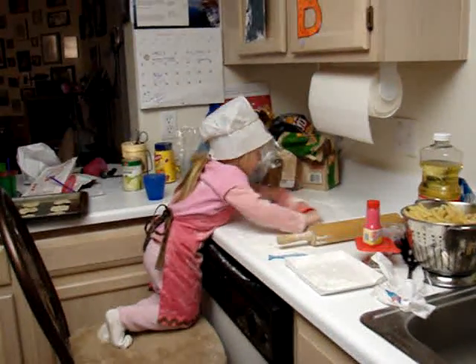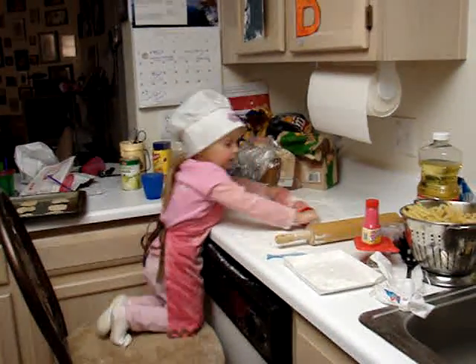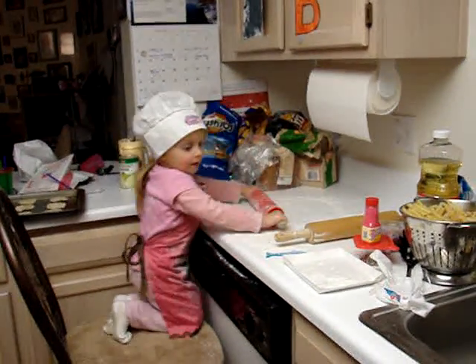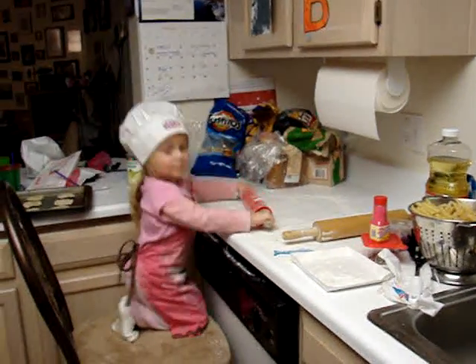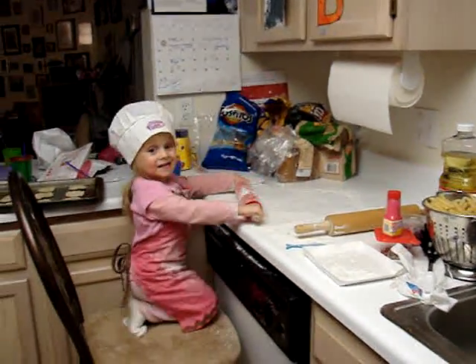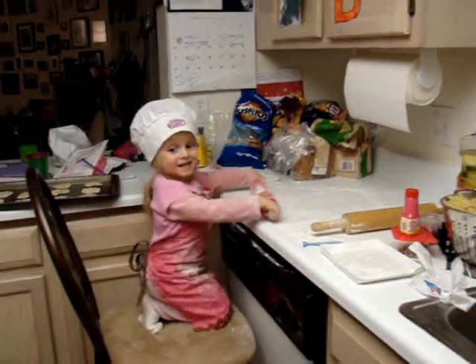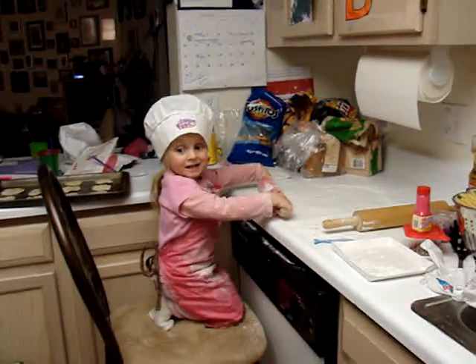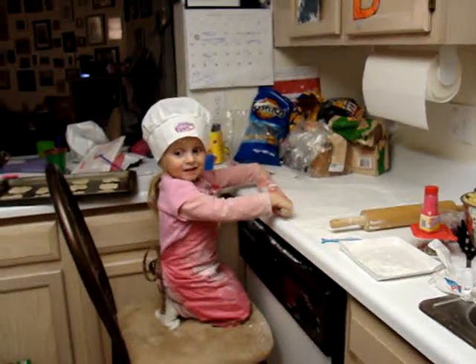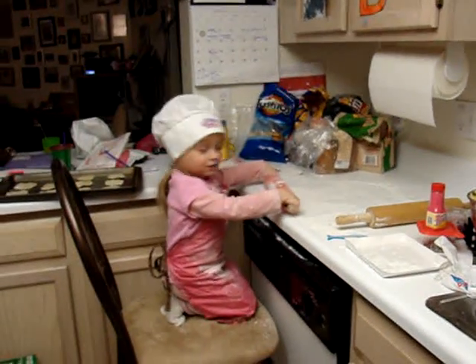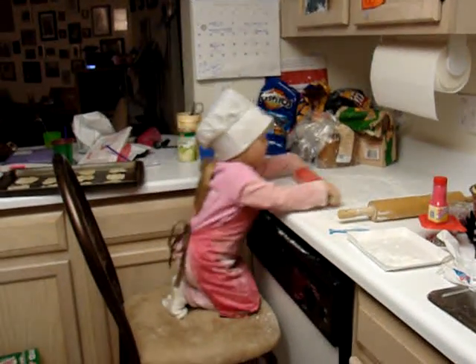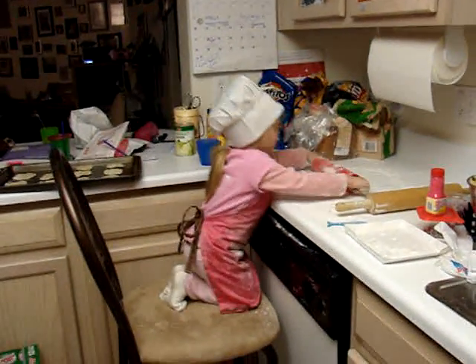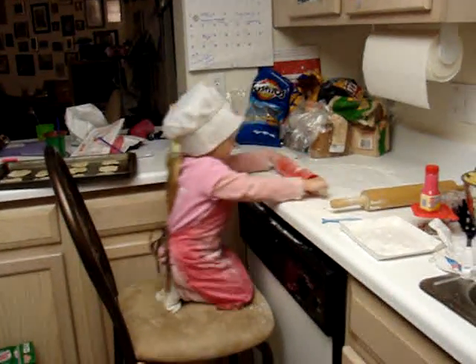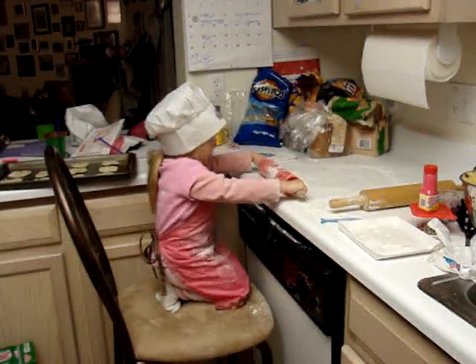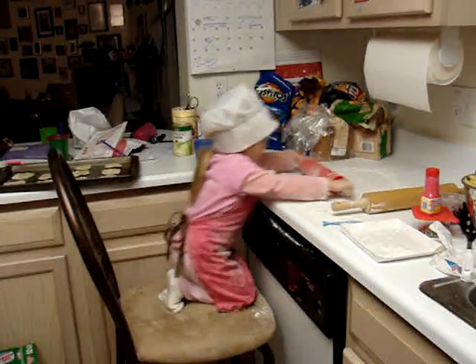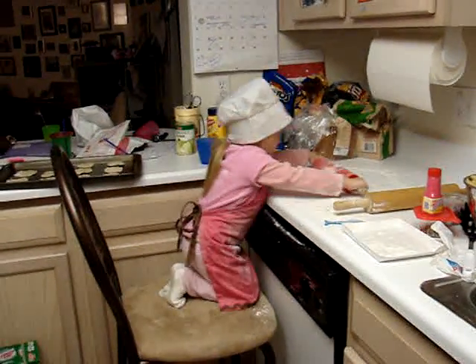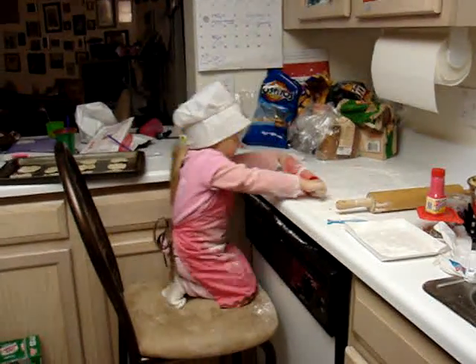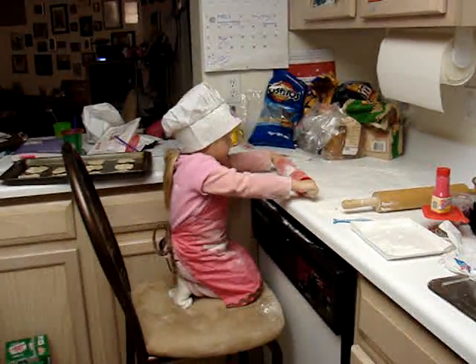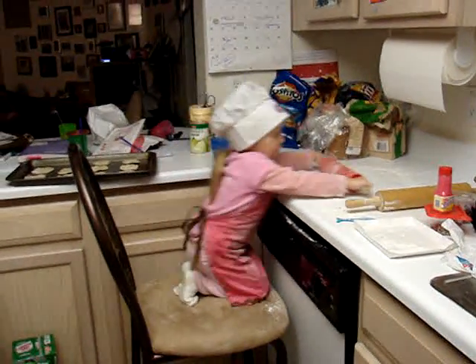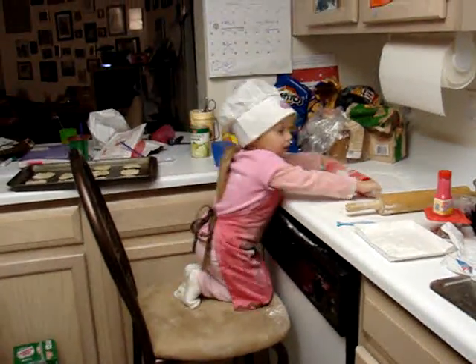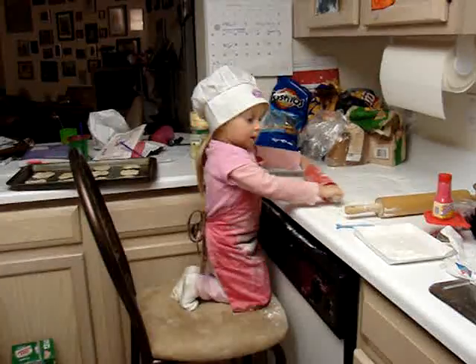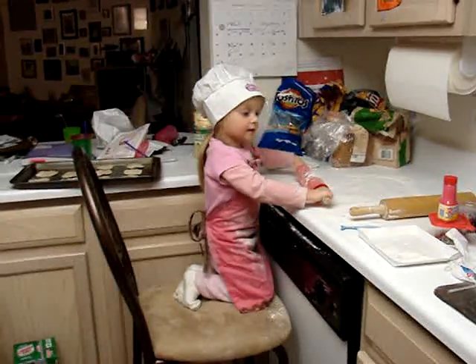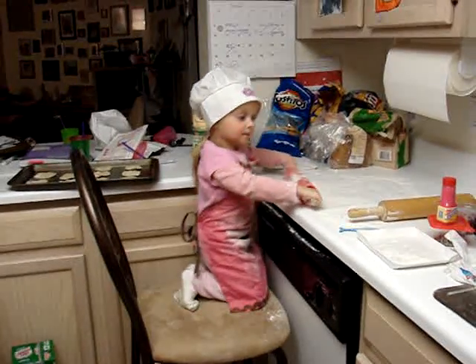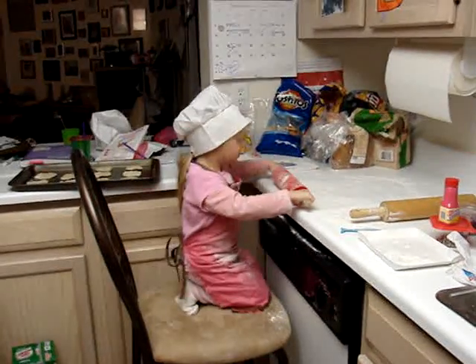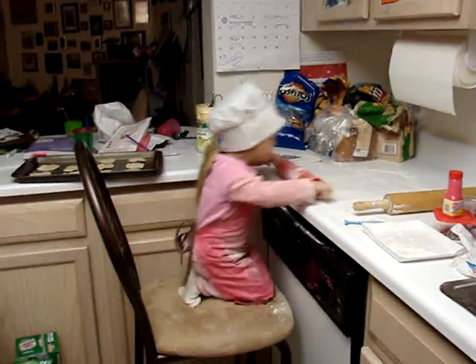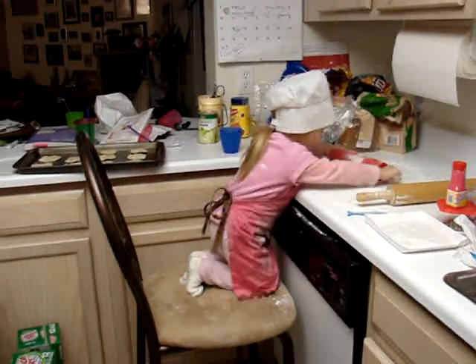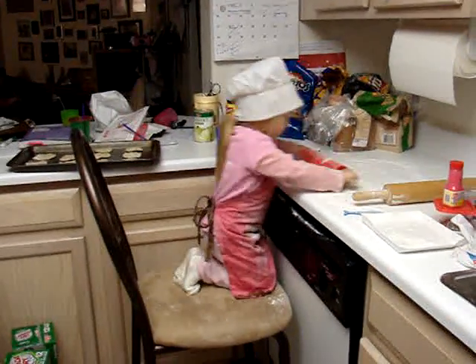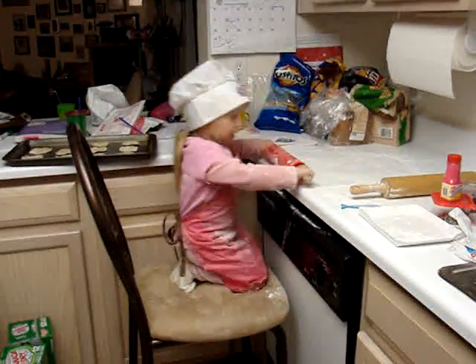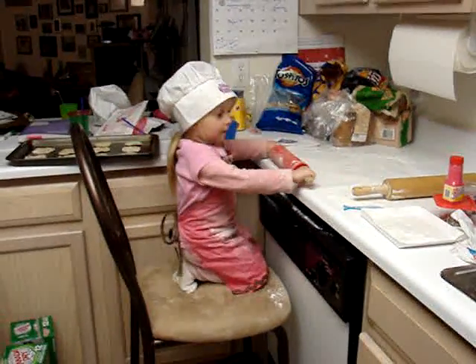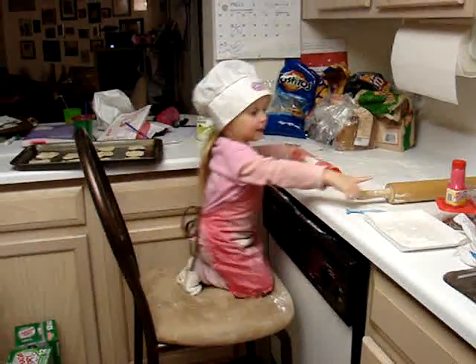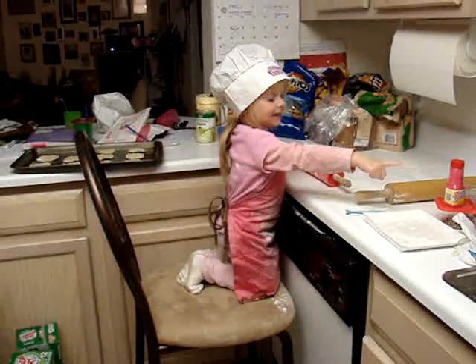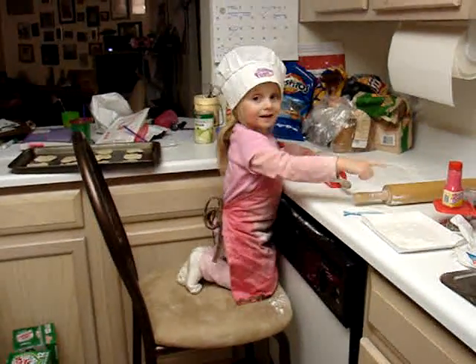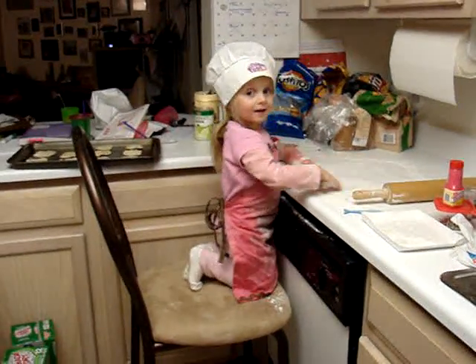Are they strawberry? And we're gonna put what color frosting on? White. And what color sugar? Show me the sugar.